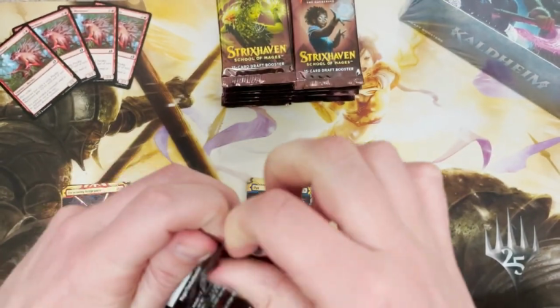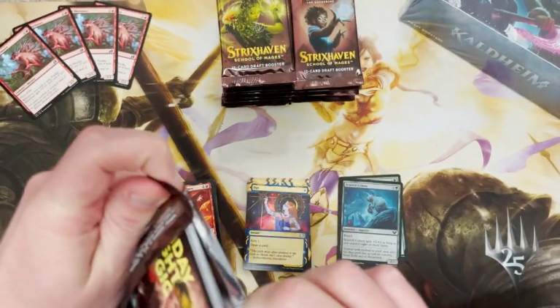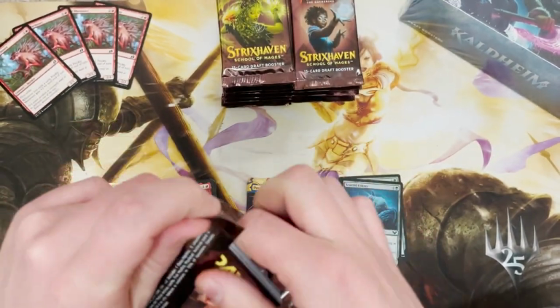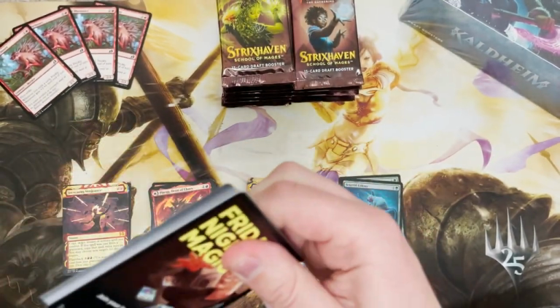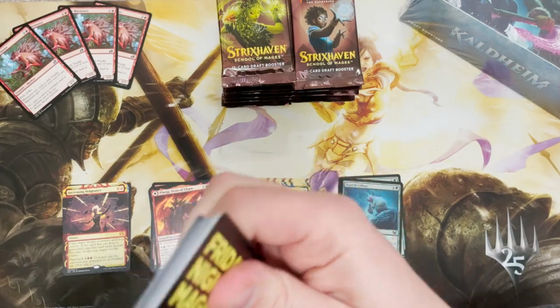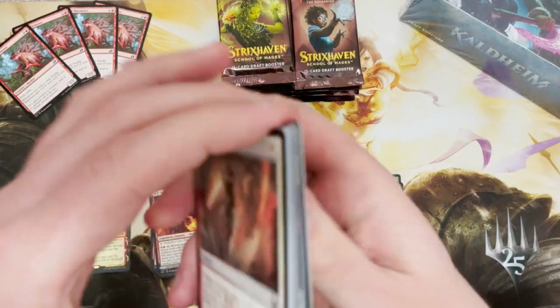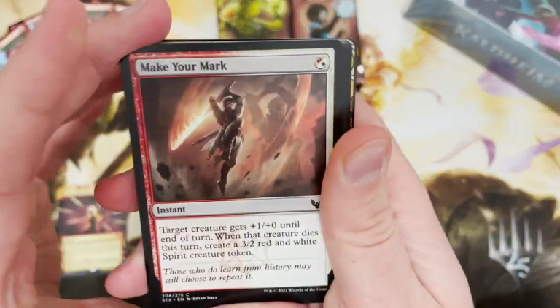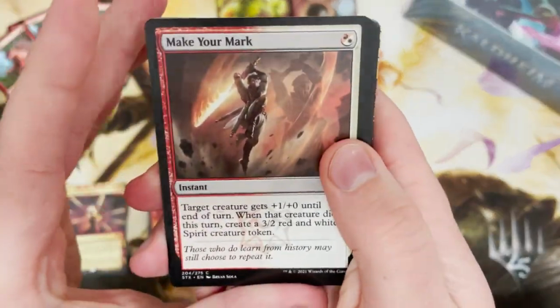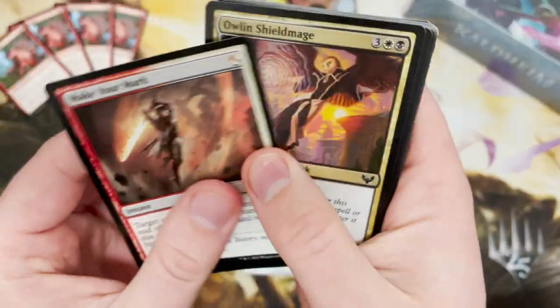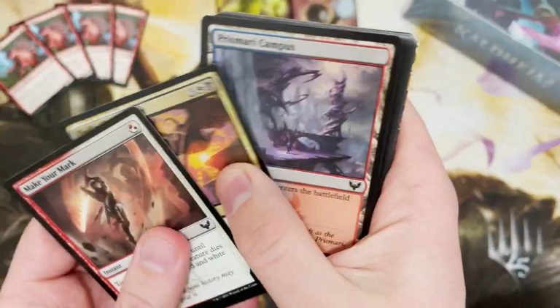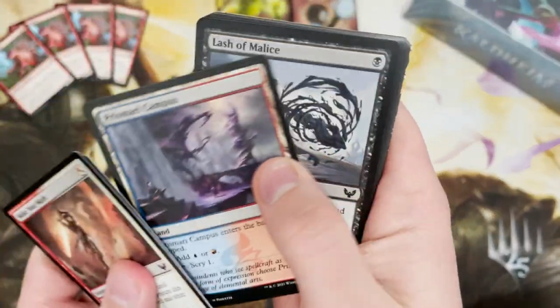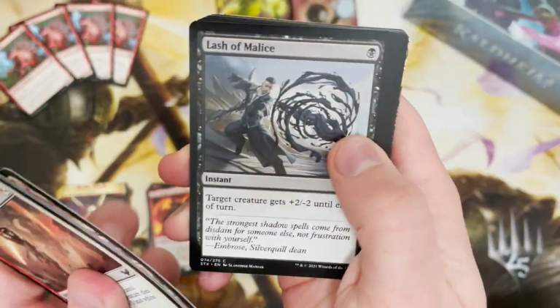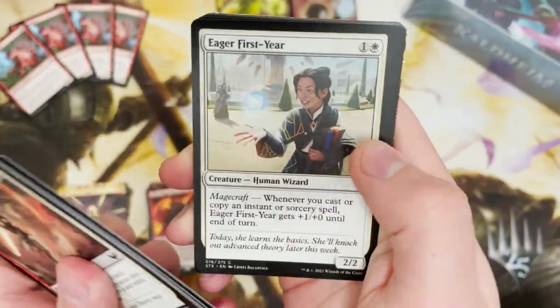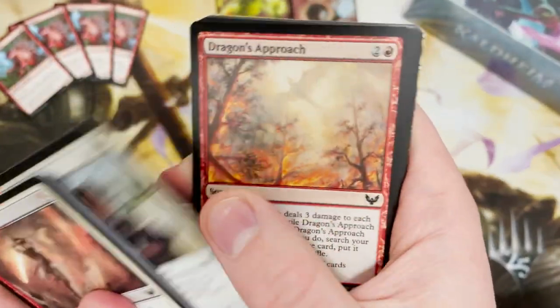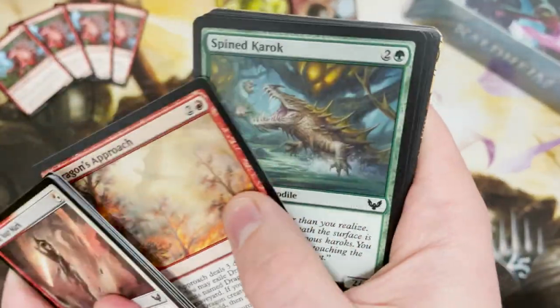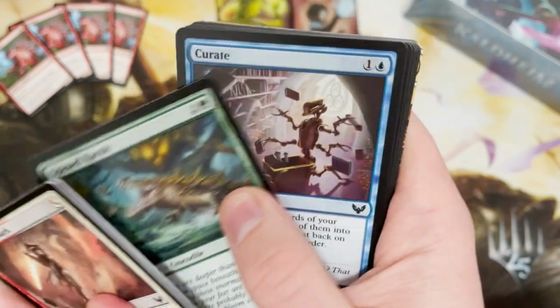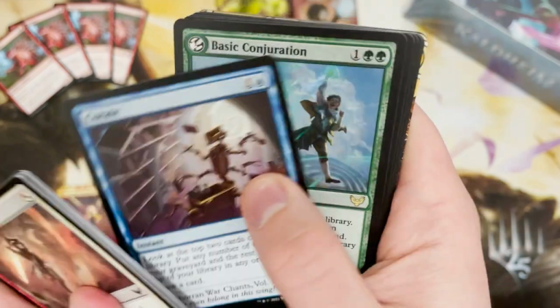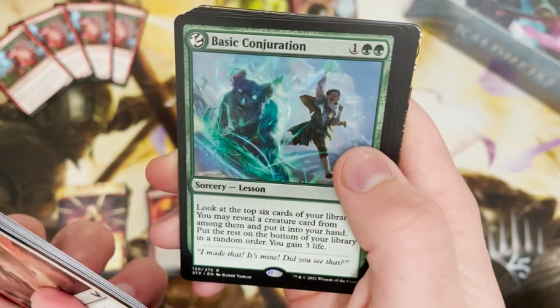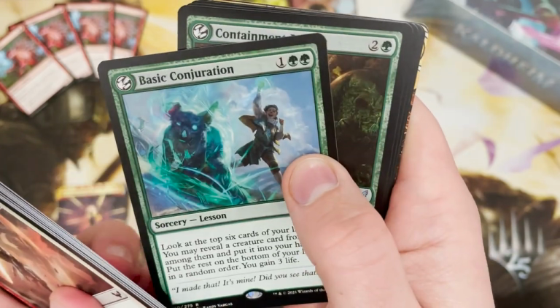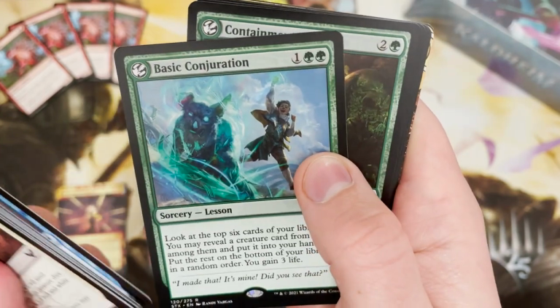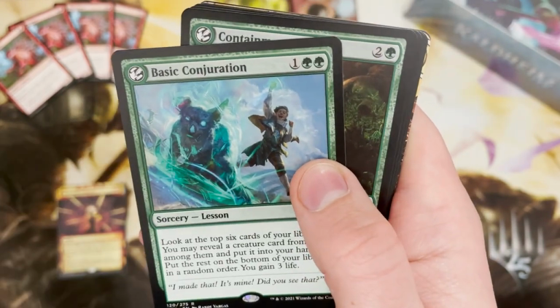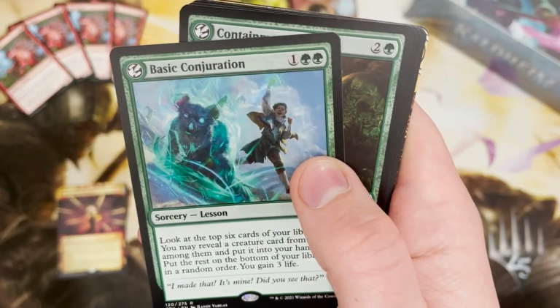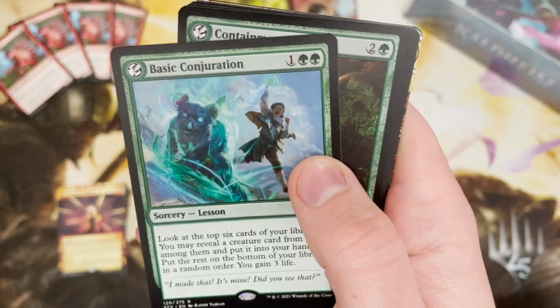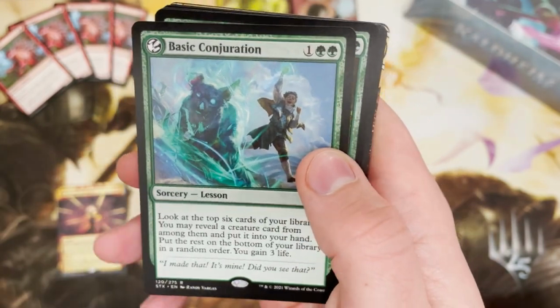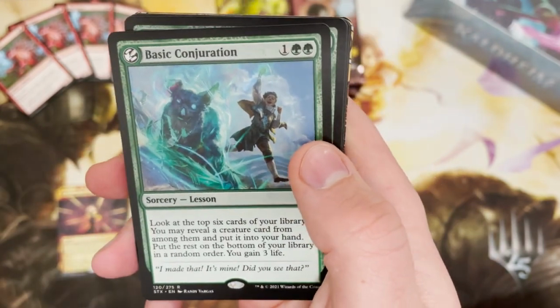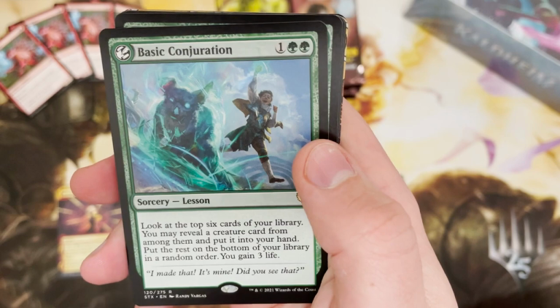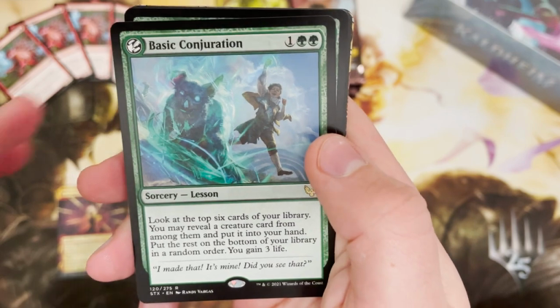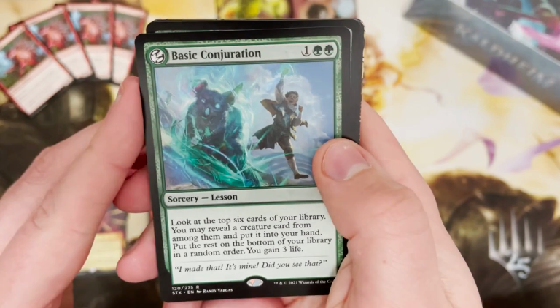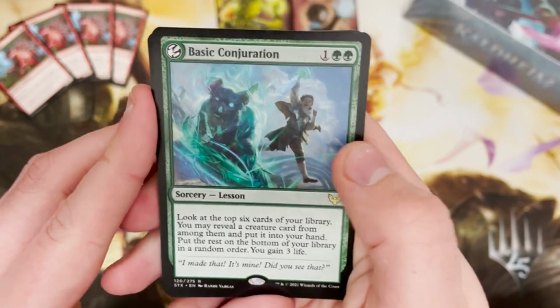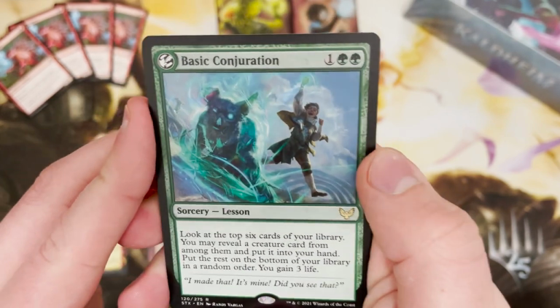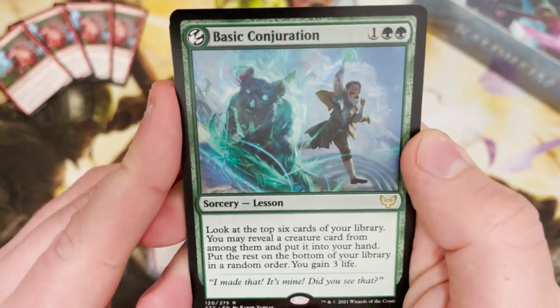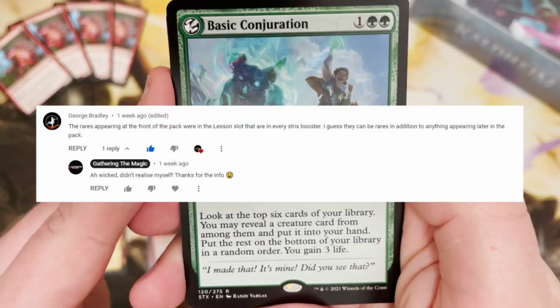Only nine tokens in this box so far — and I don't know if one or more is a treasure token. Not a lot of tokens for a set, which you don't usually see nowadays. You're looking at 30 usually.